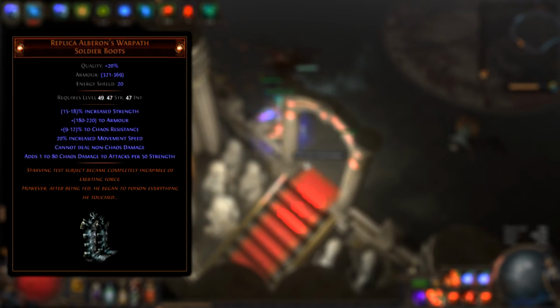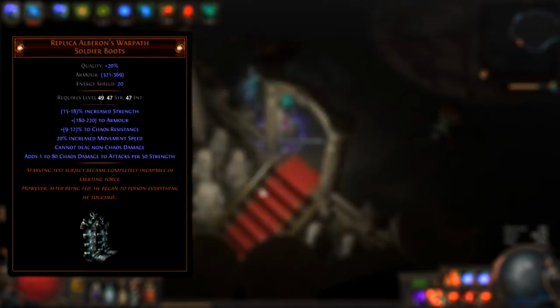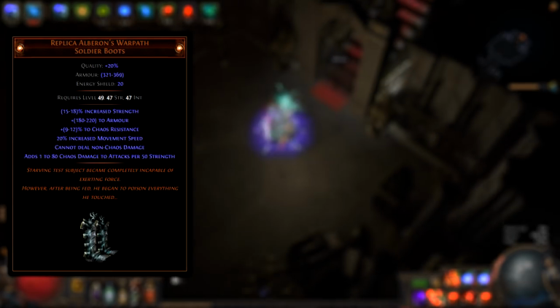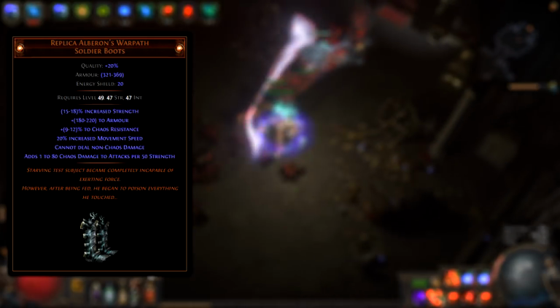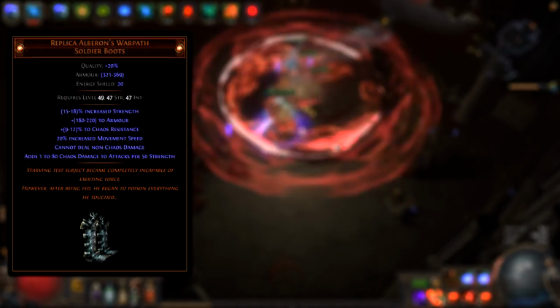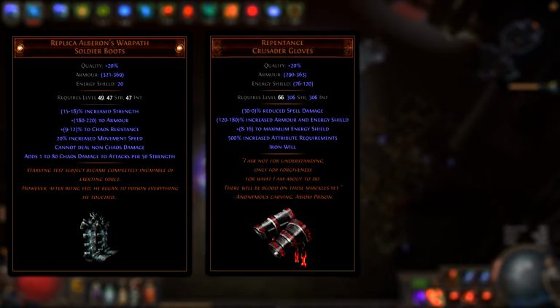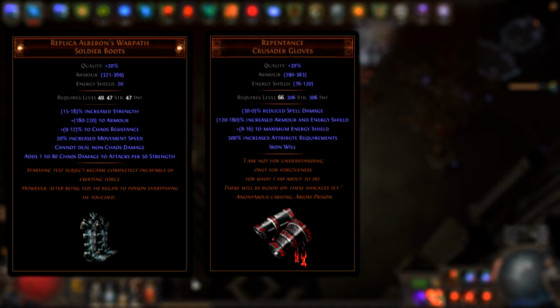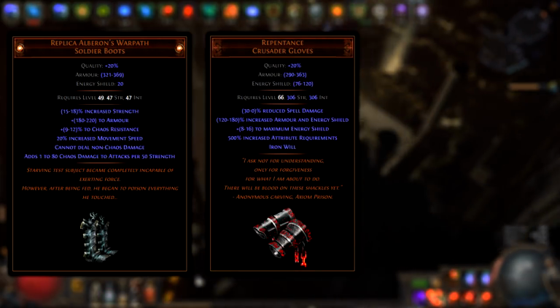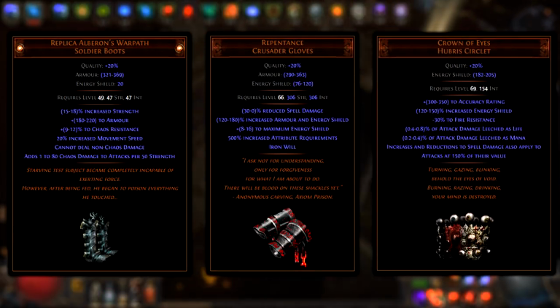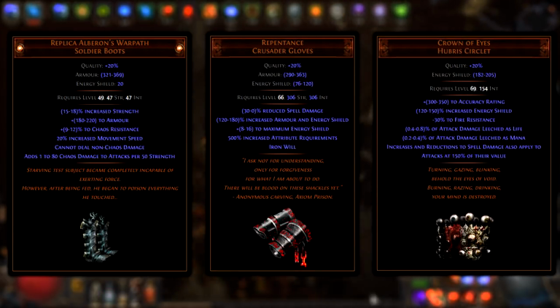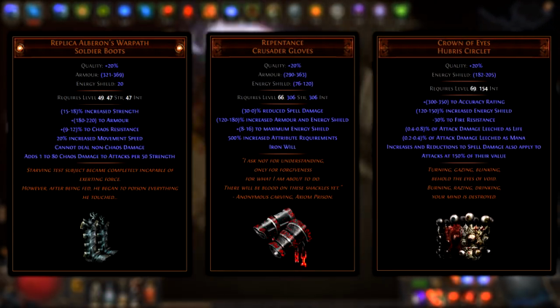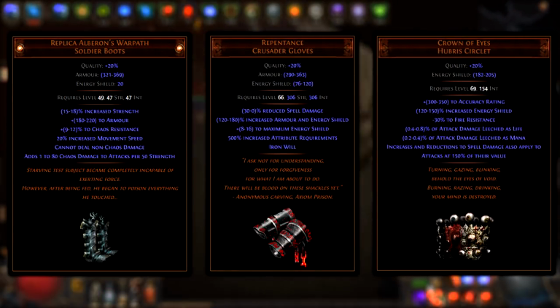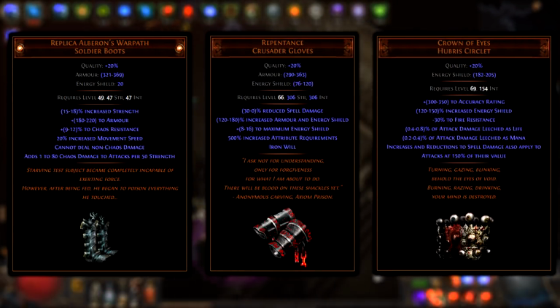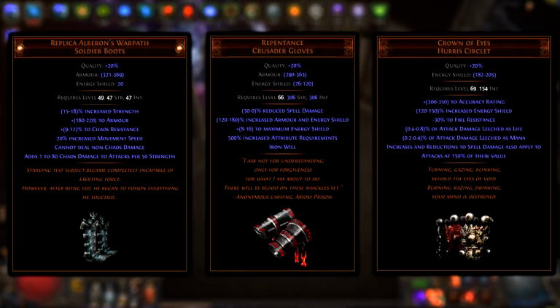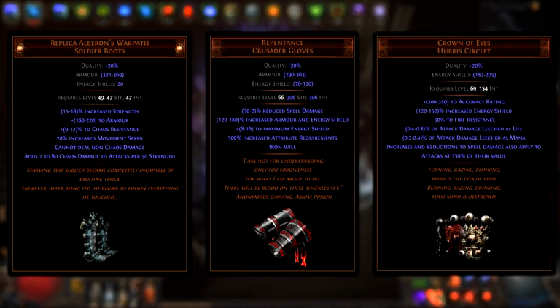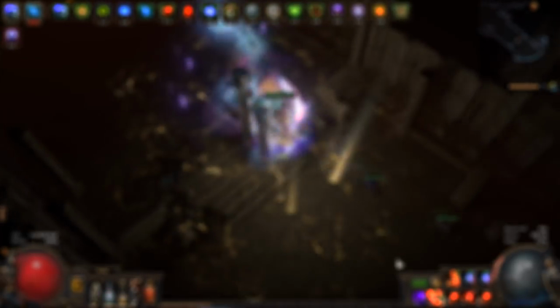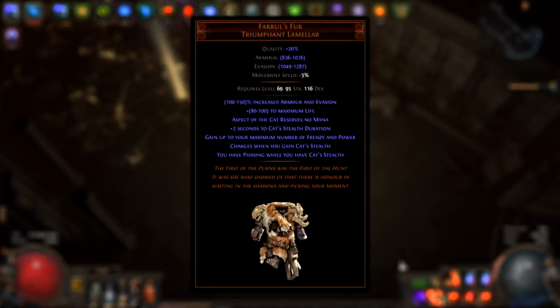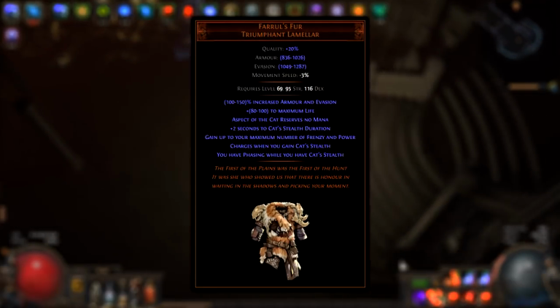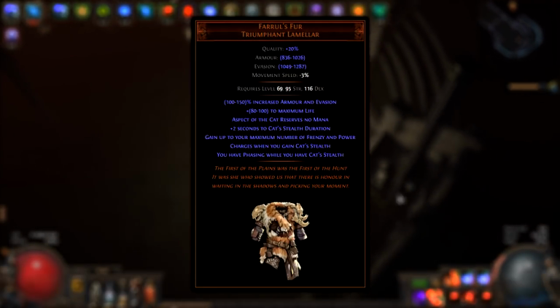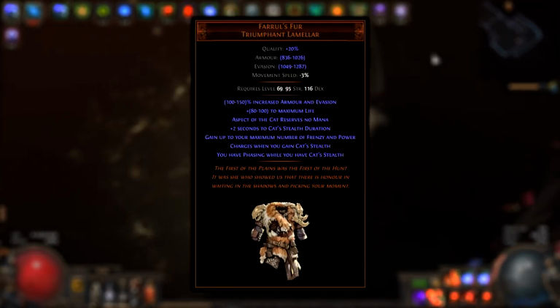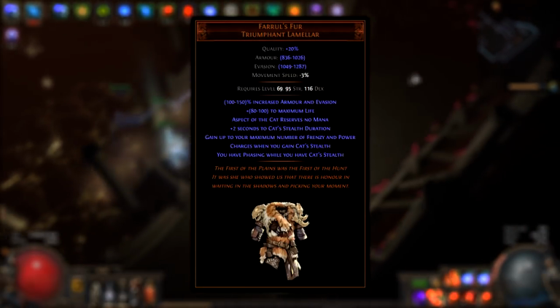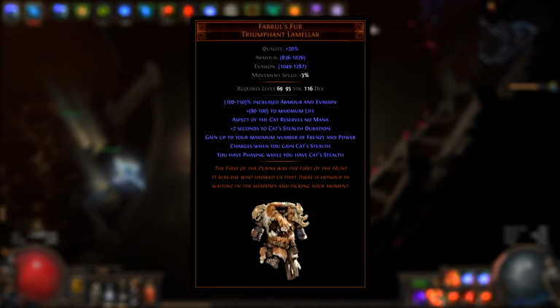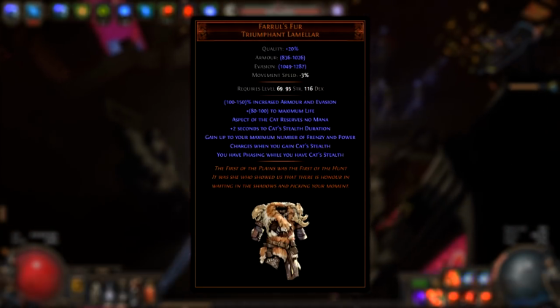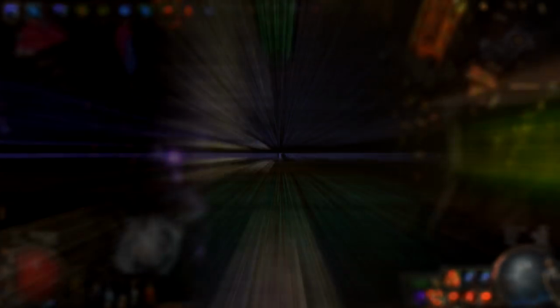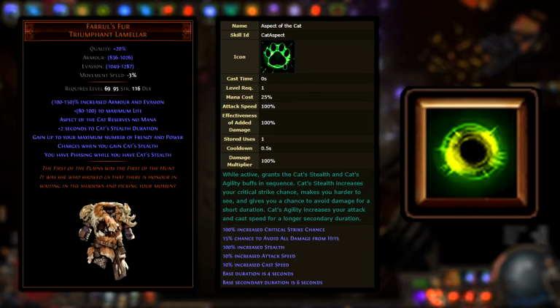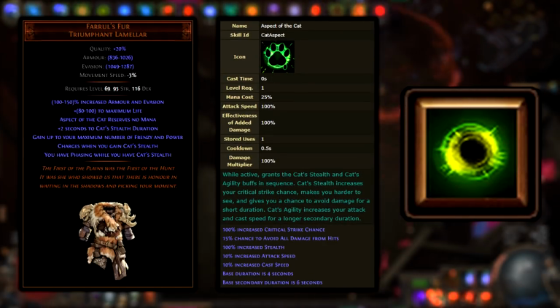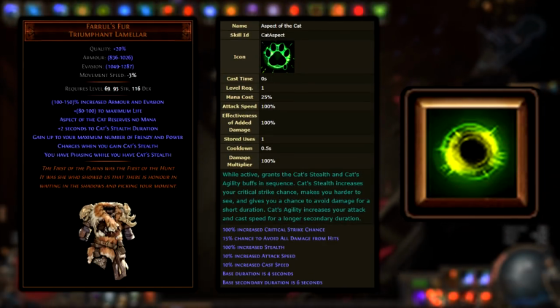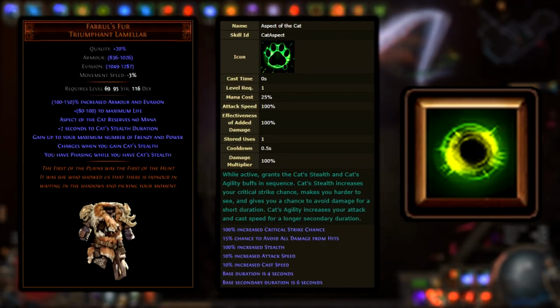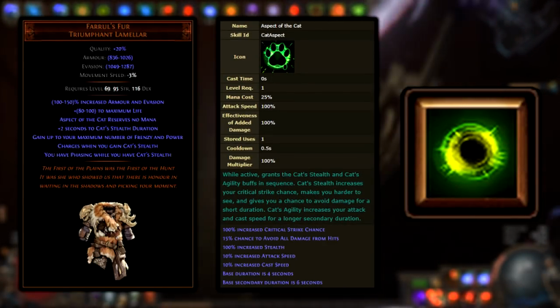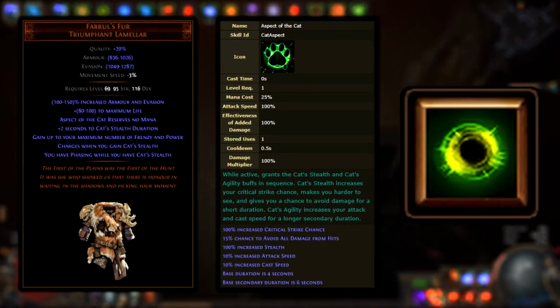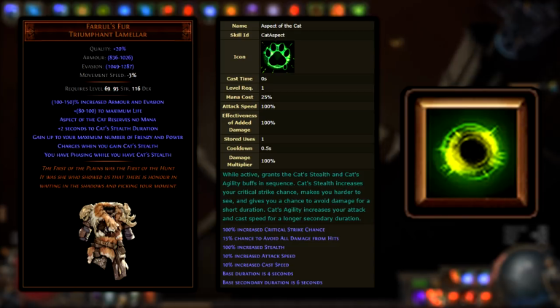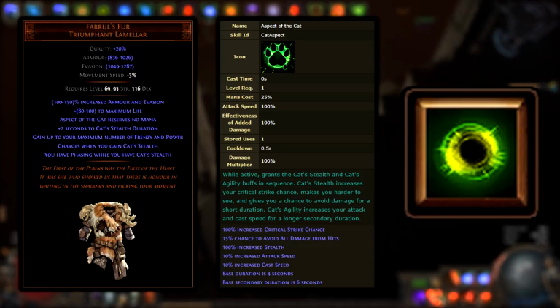Replica Alberon's Warpath, Repentance, and Crown of Ises are mandatory items in this build. Feral's Fur is also mandatory, because of the free Aspect of the Cat and Frenzy Charge sustain.